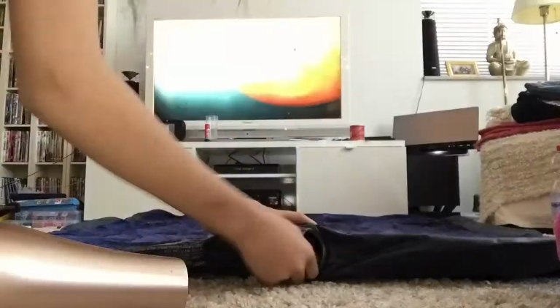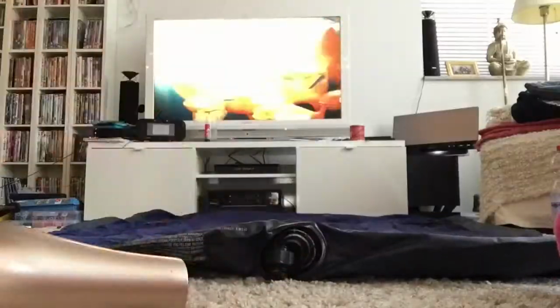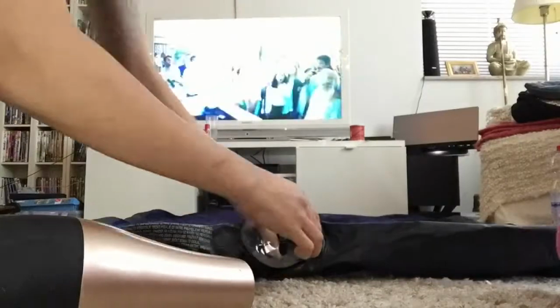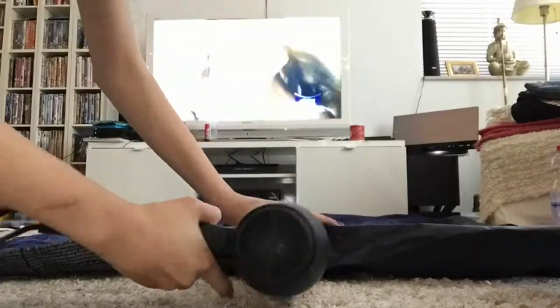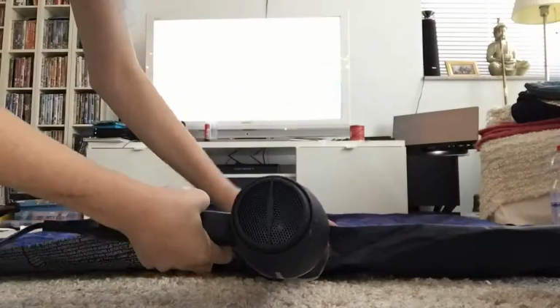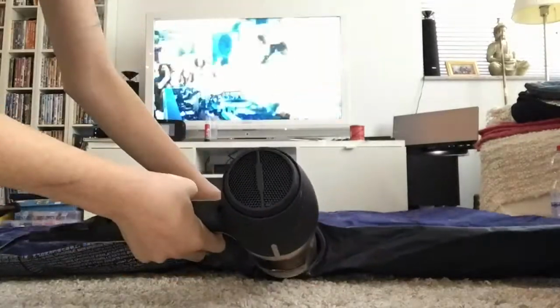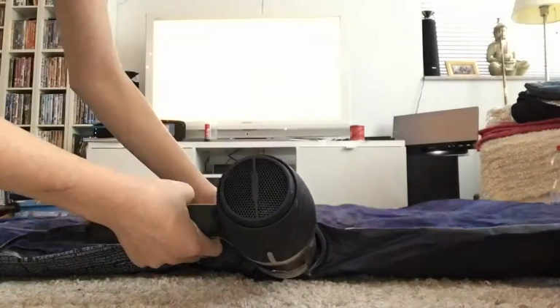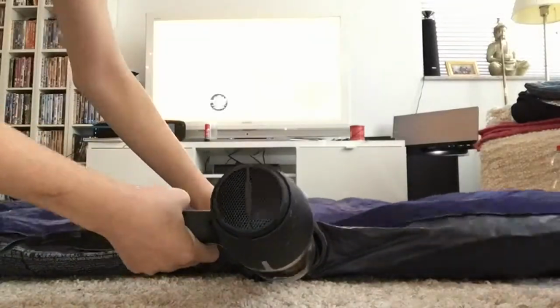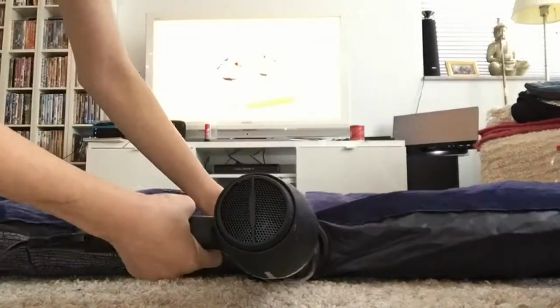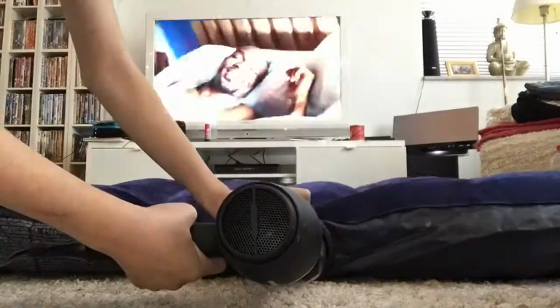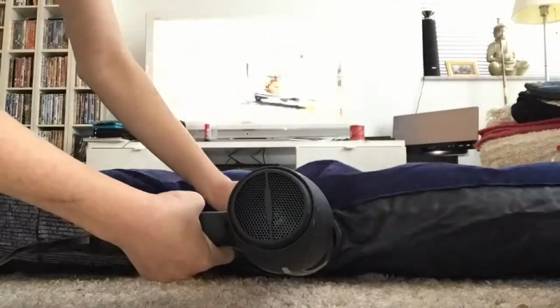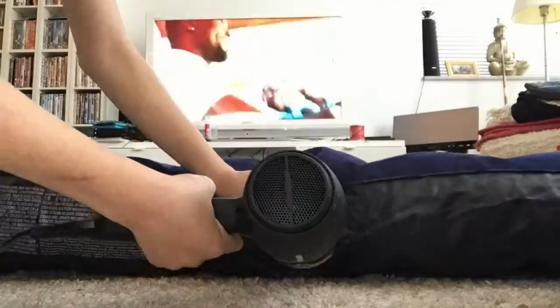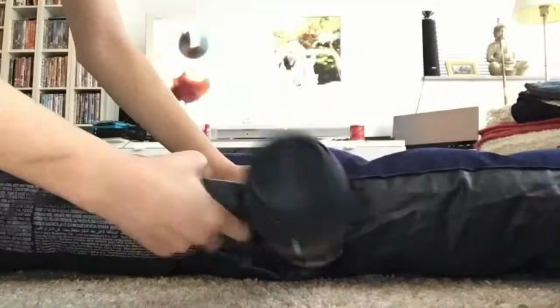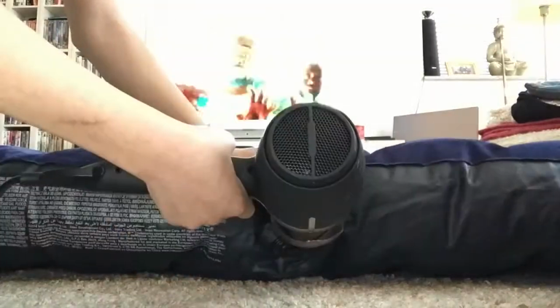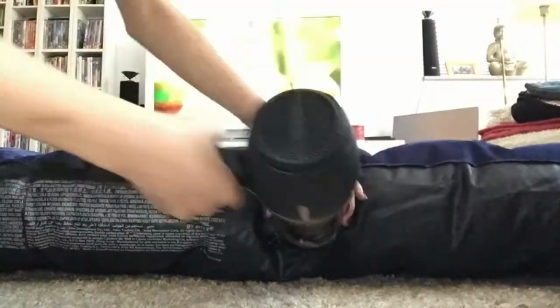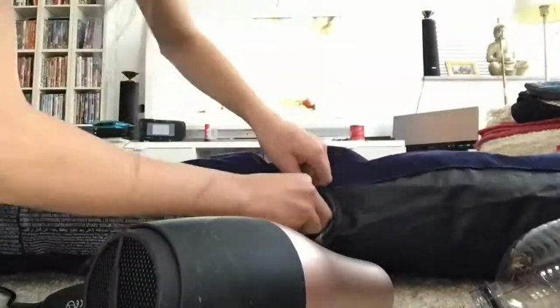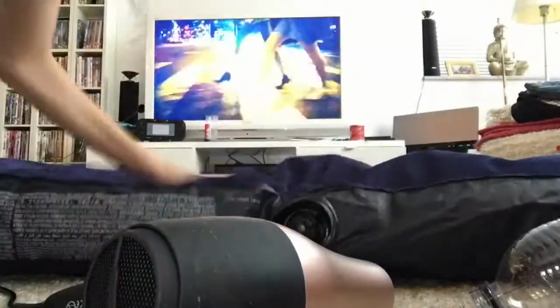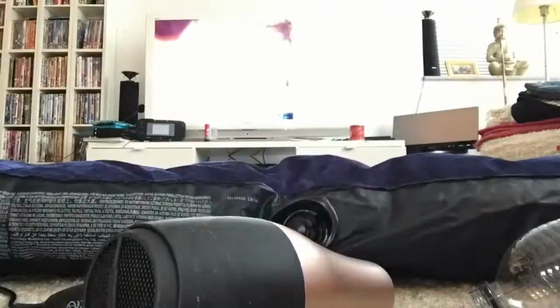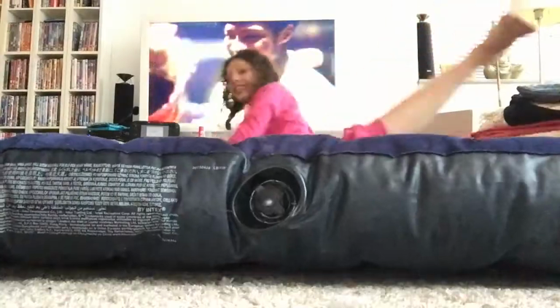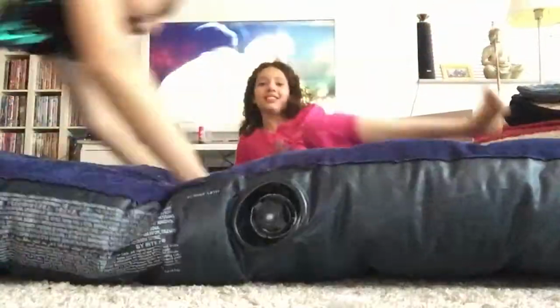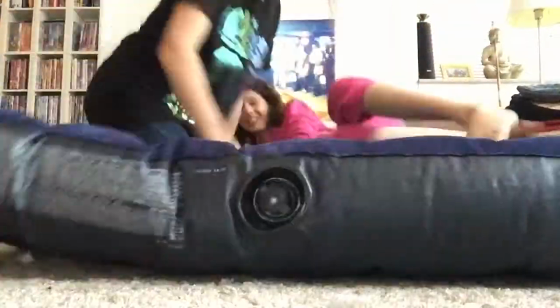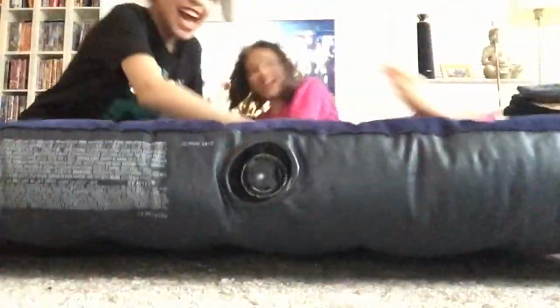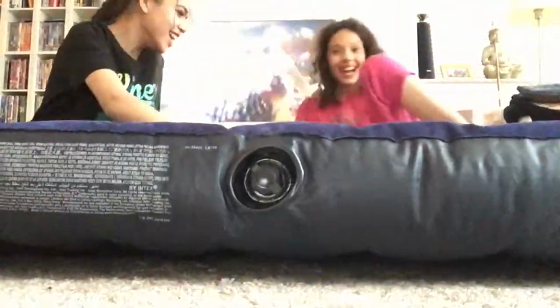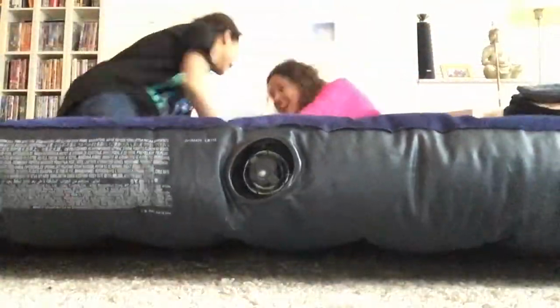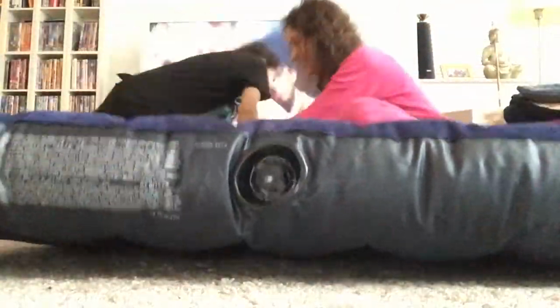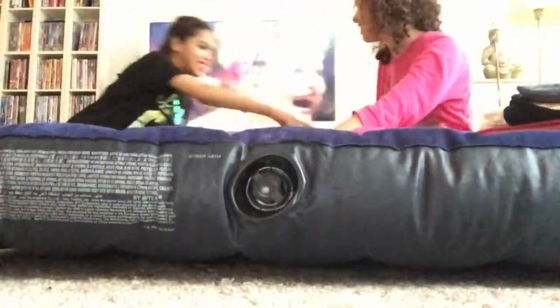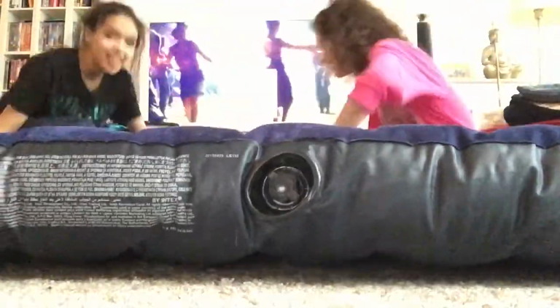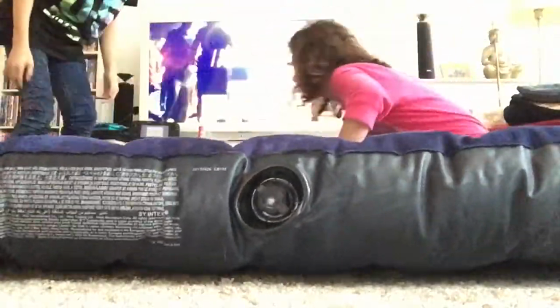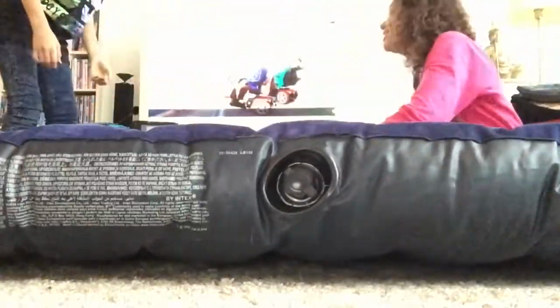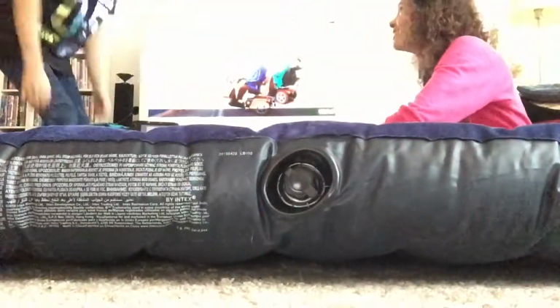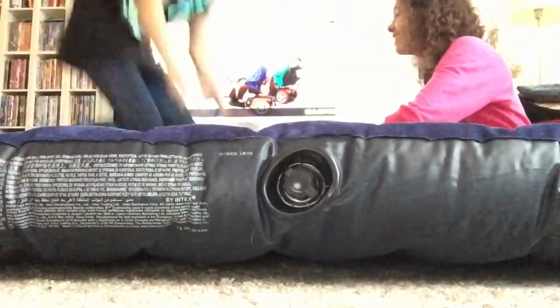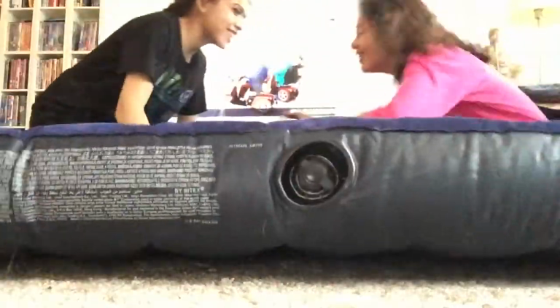Then place the top of the bottle into the hole of the air mattress and fill it with cold air. There you have it! Here's some footage of me and my little sister playing on it.